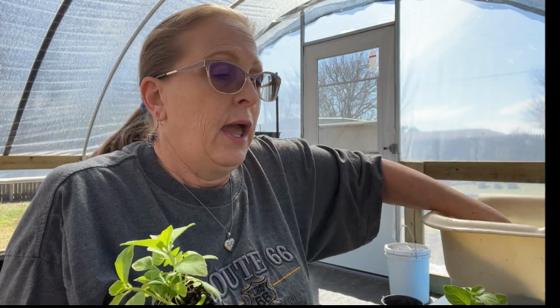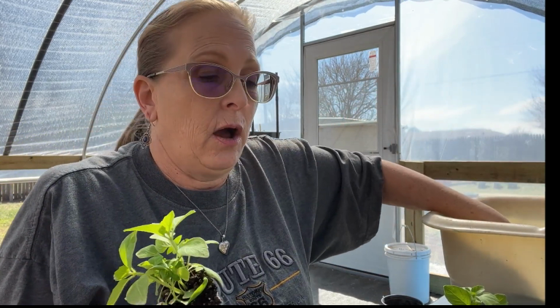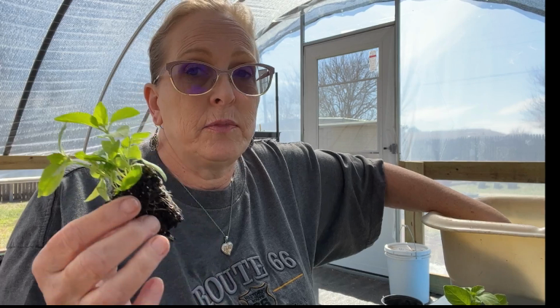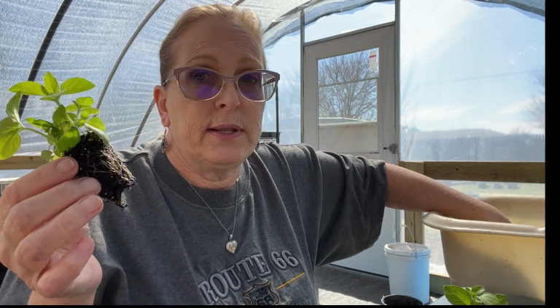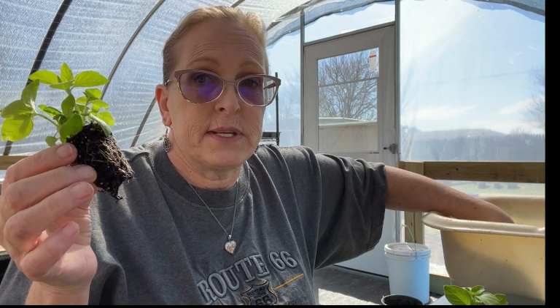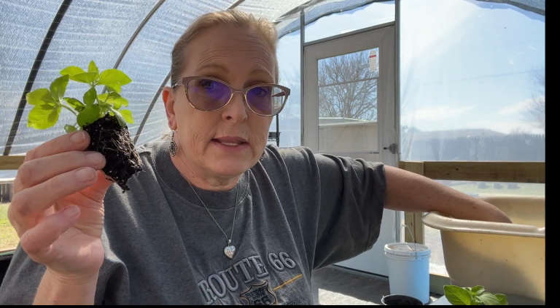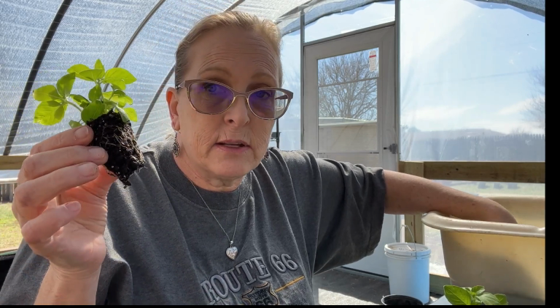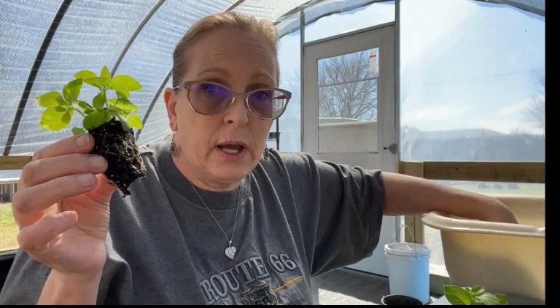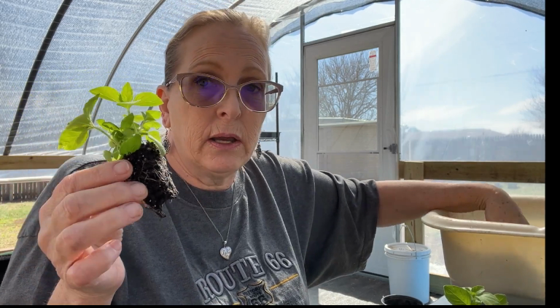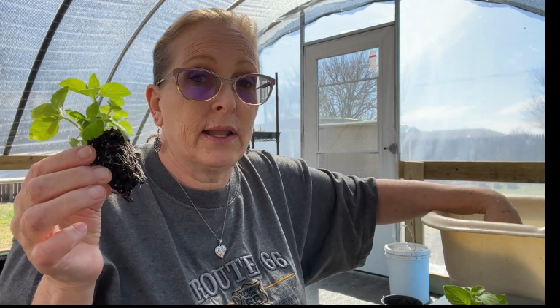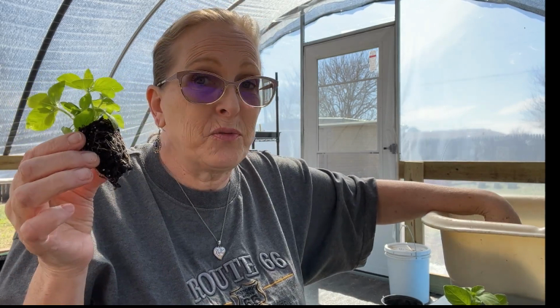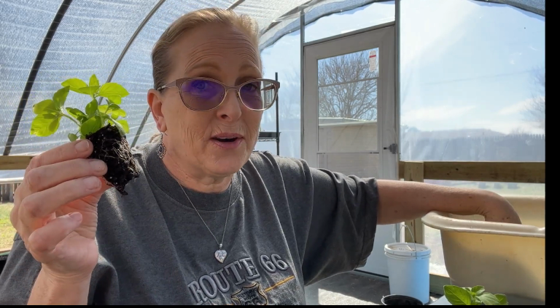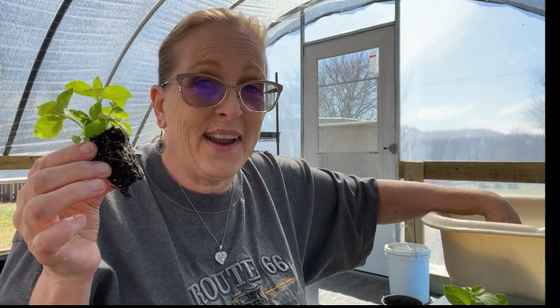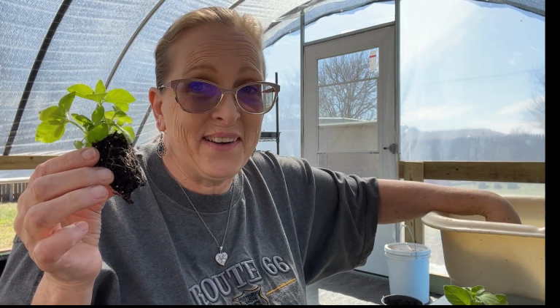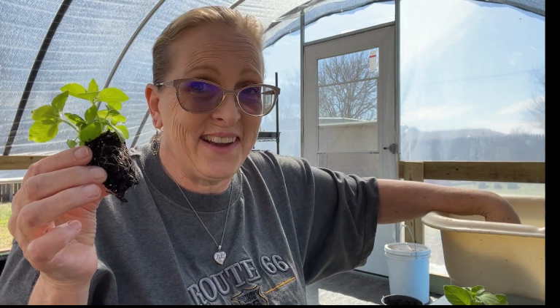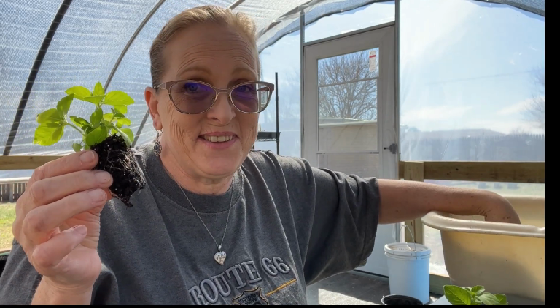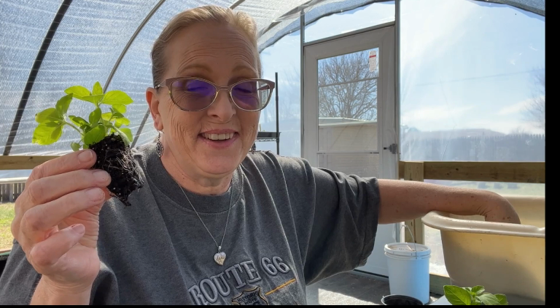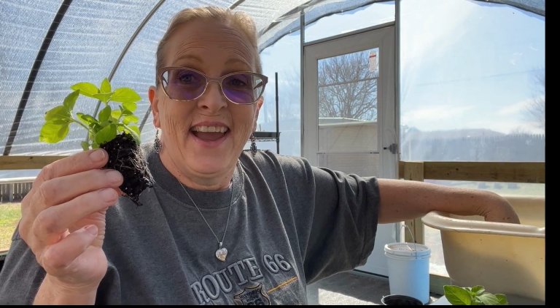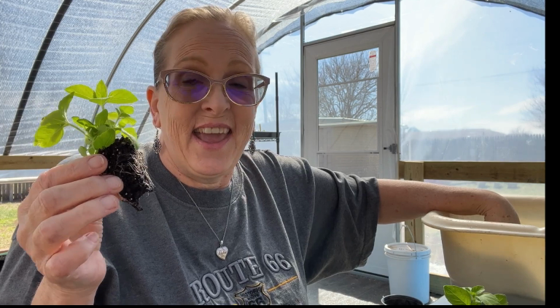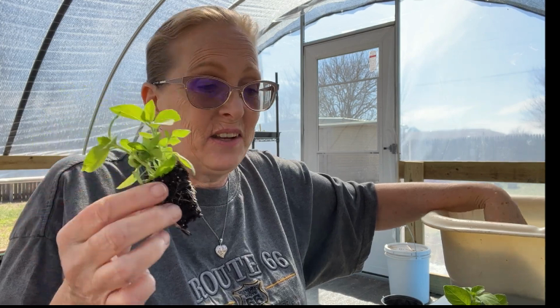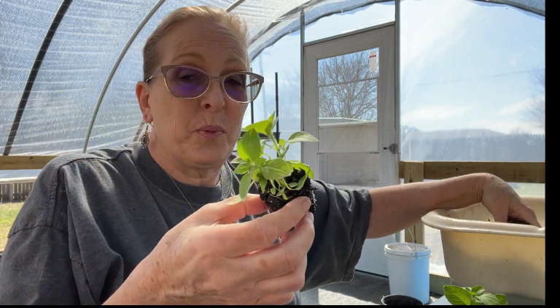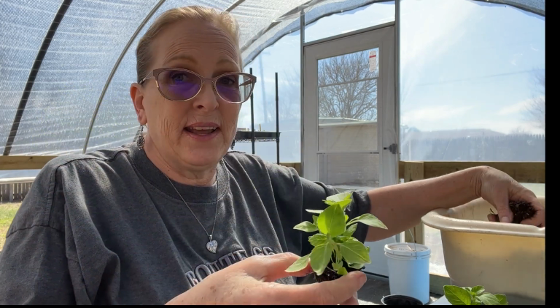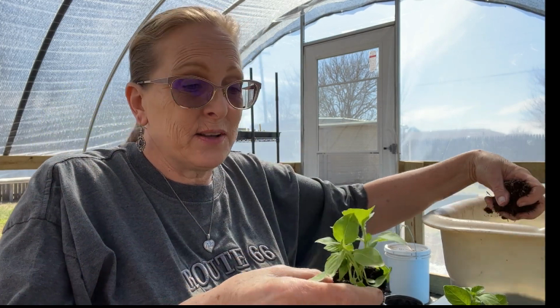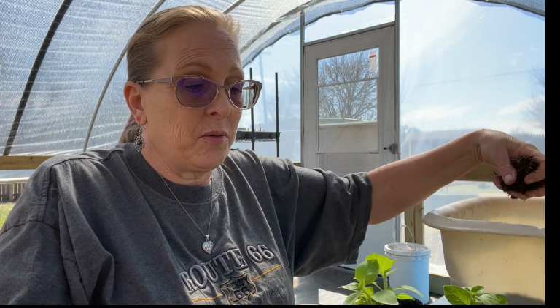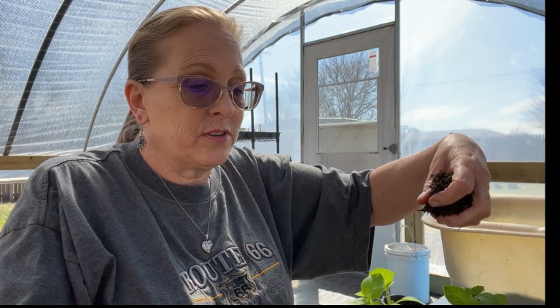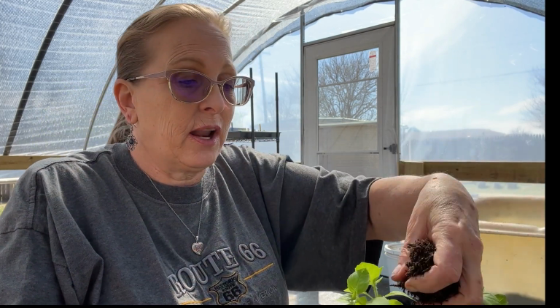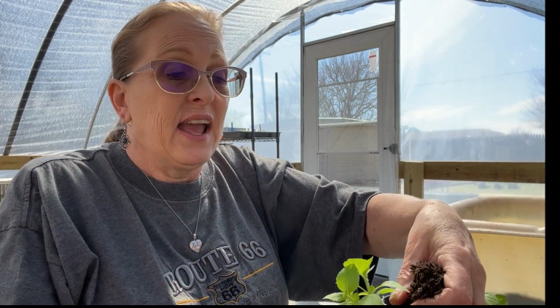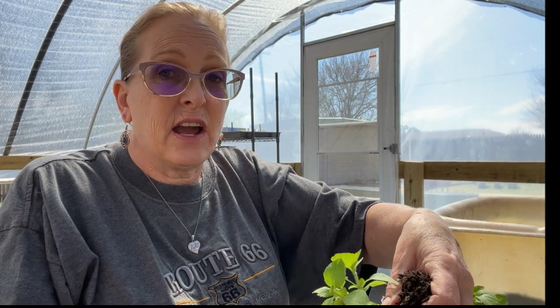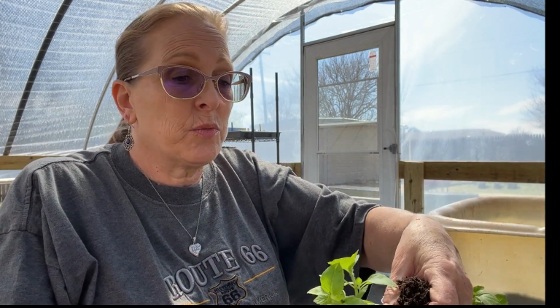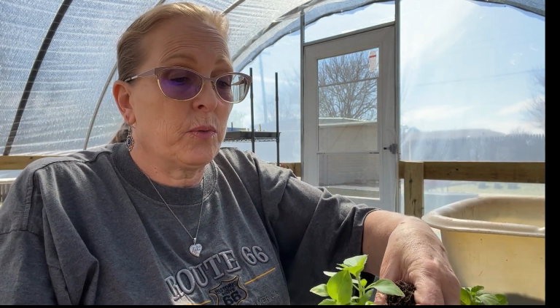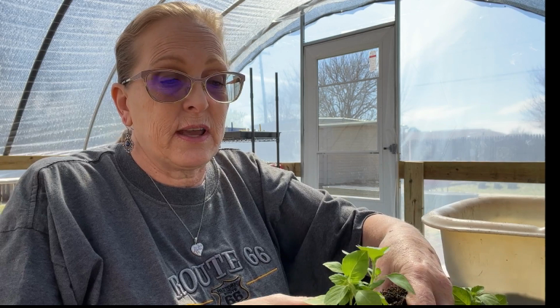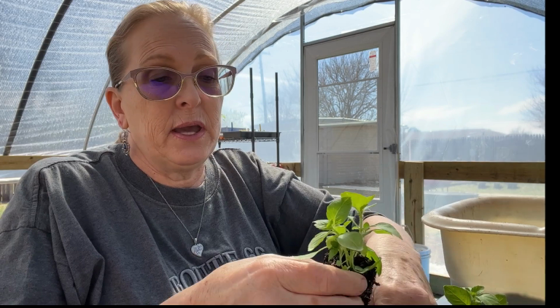All I'm doing is taking this little plug that I gave water, air, and light to, and we're putting it in a solo cup full of dirt. It's gotten to the point where it's kind of big.